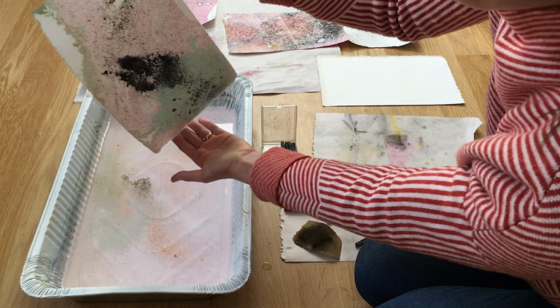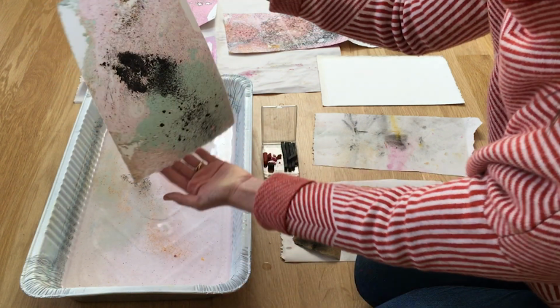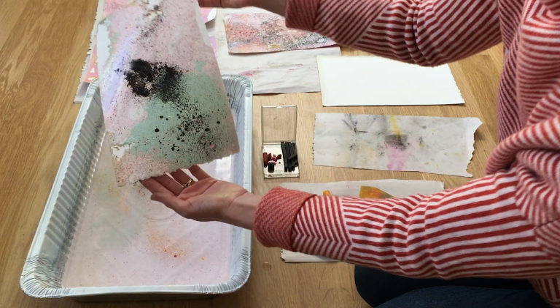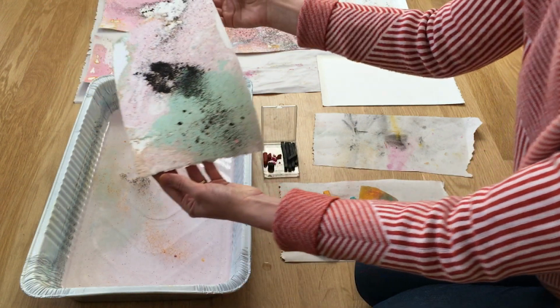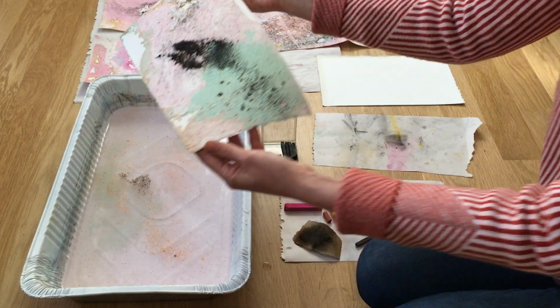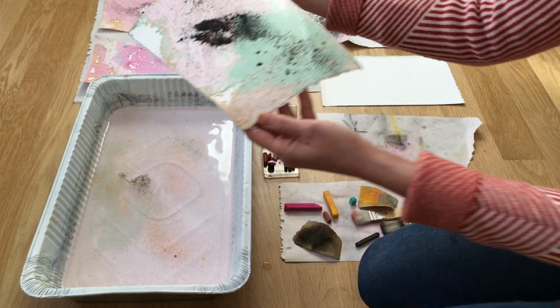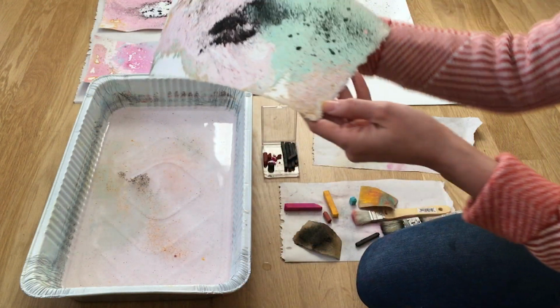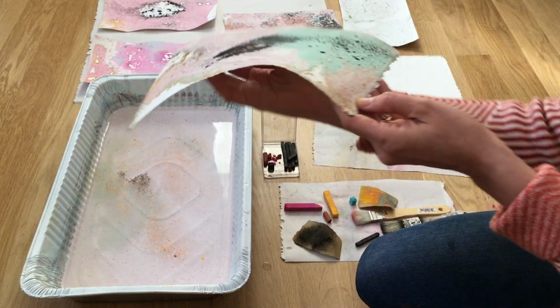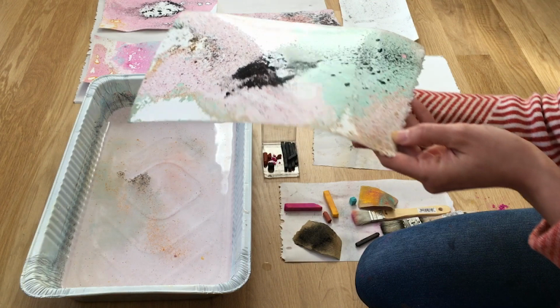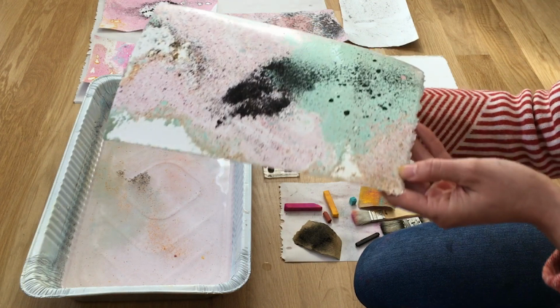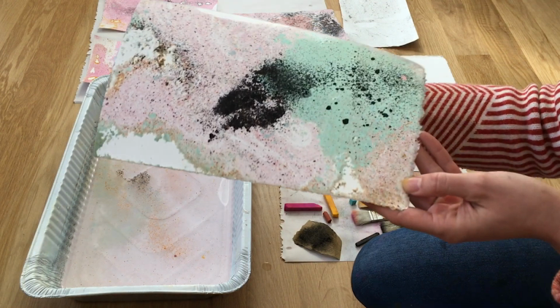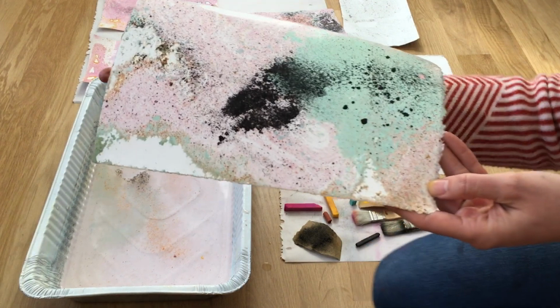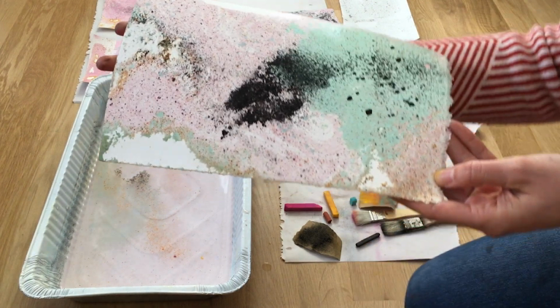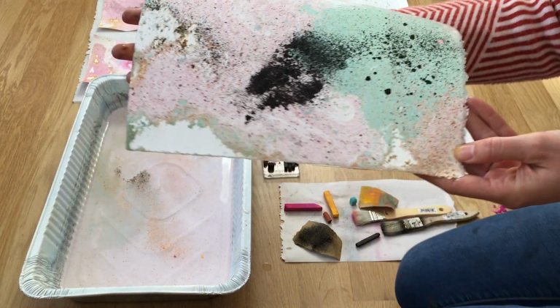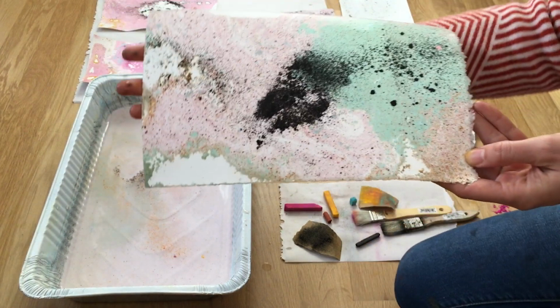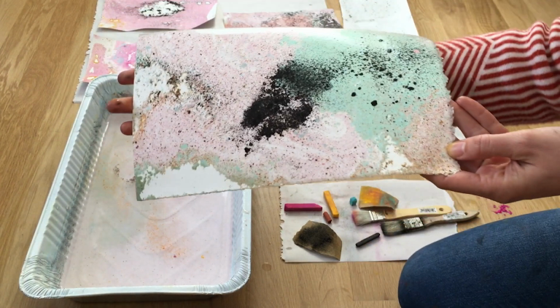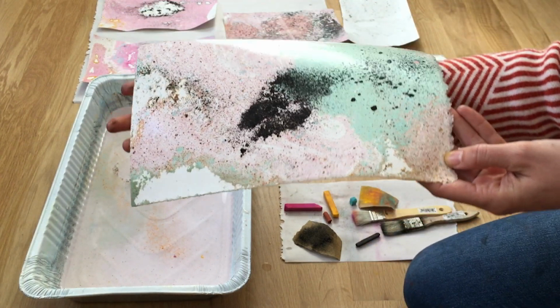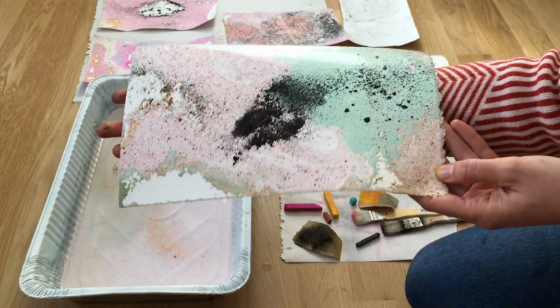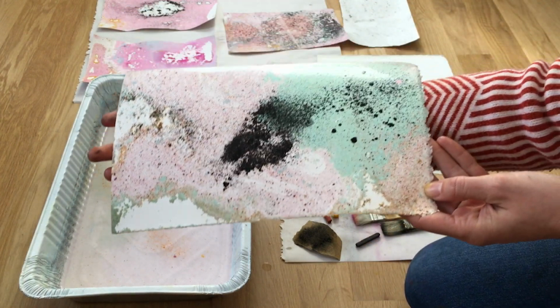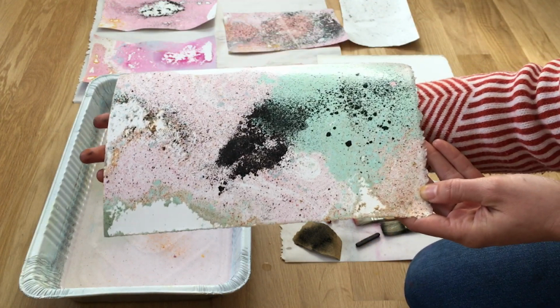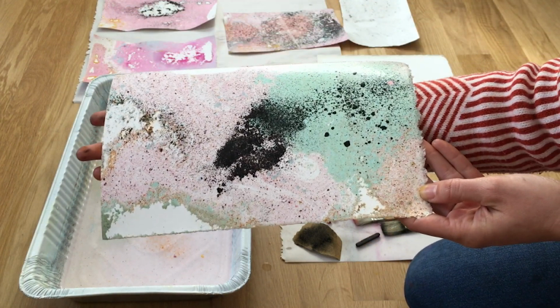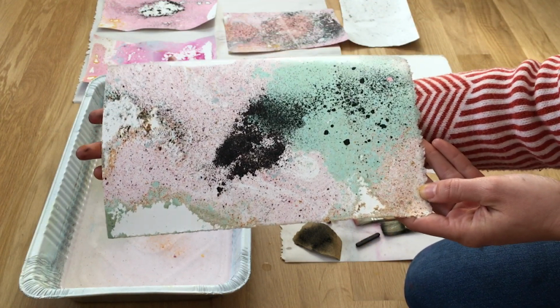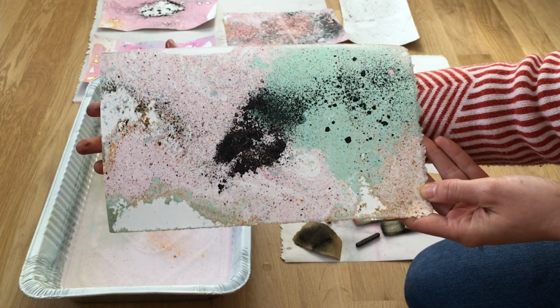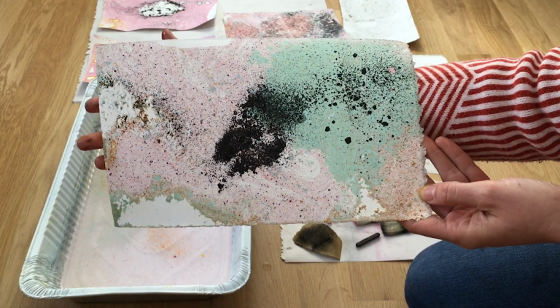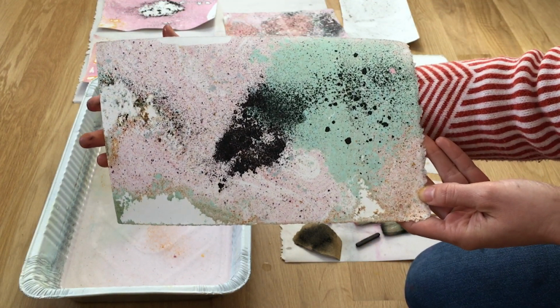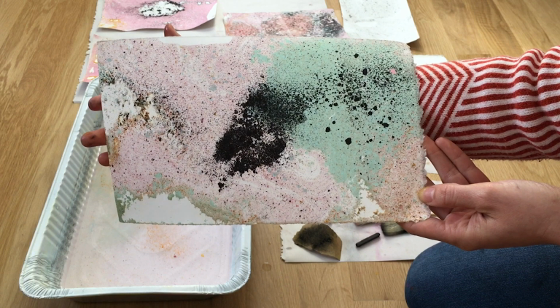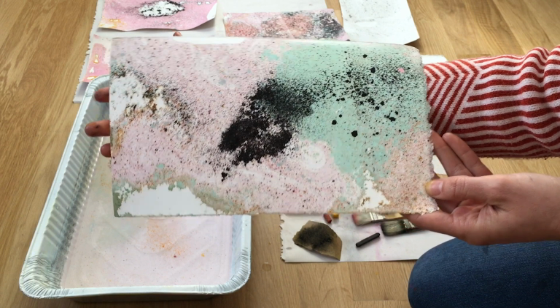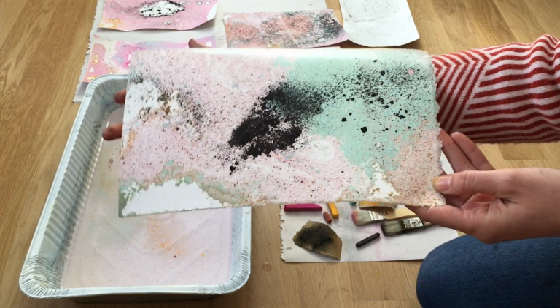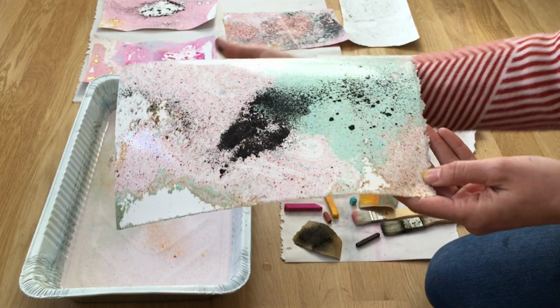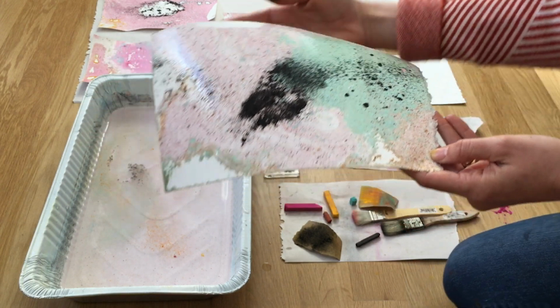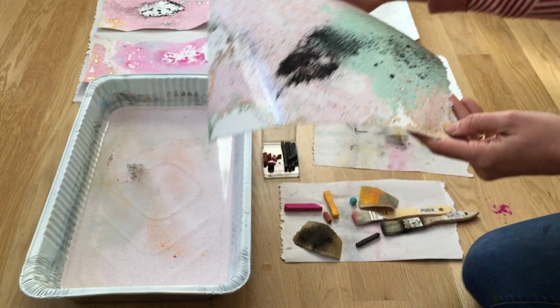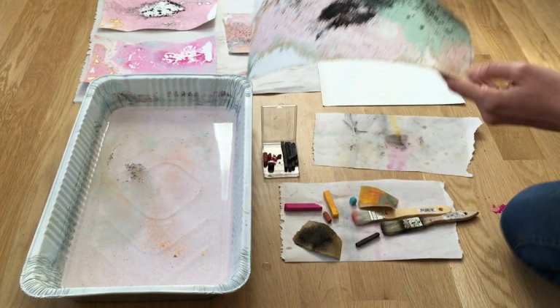And here is our first print. You get a lot of wonderful variation, and each print that you make is going to be completely unique.